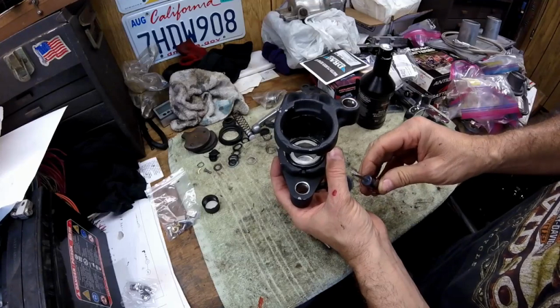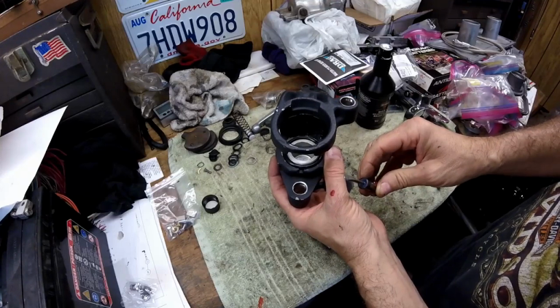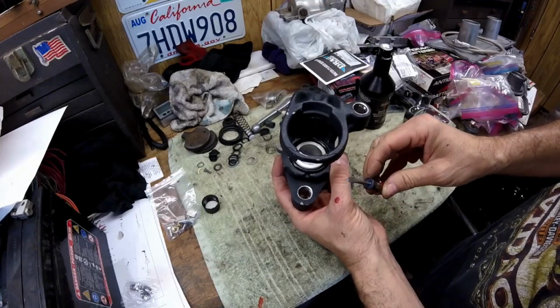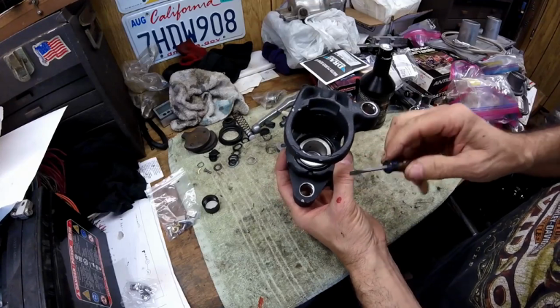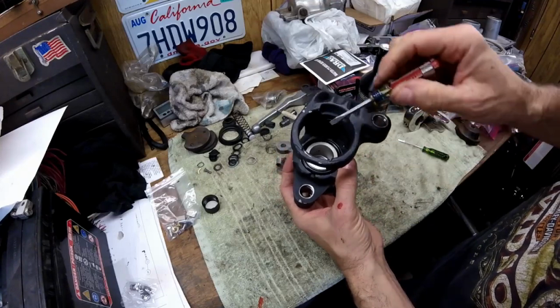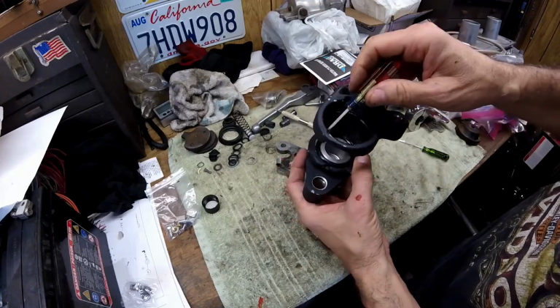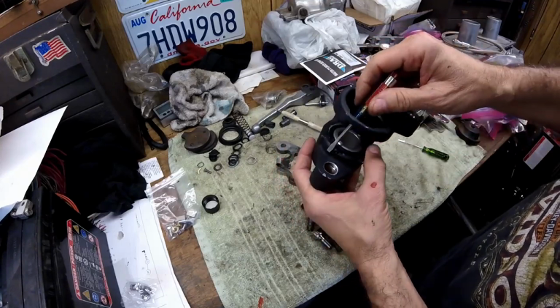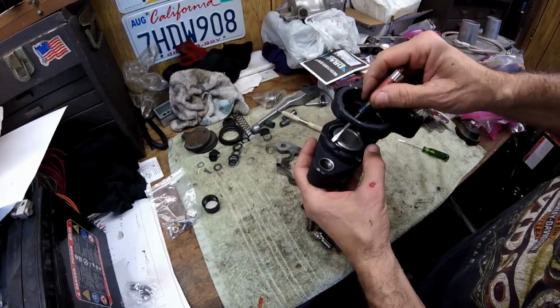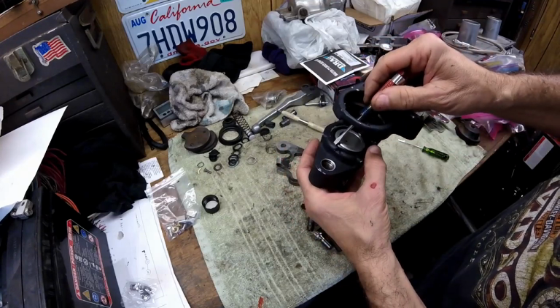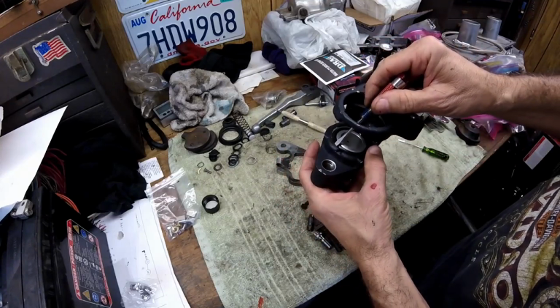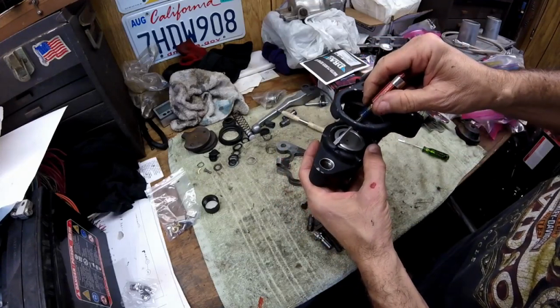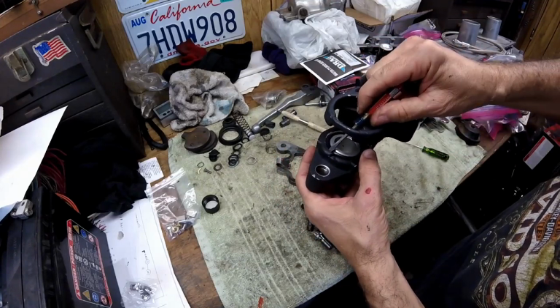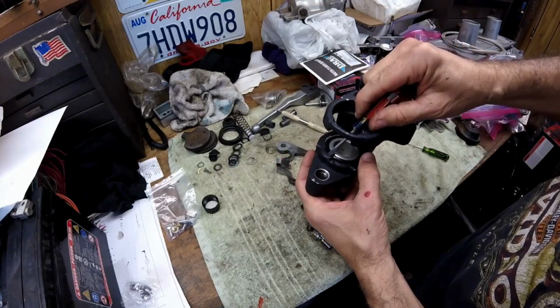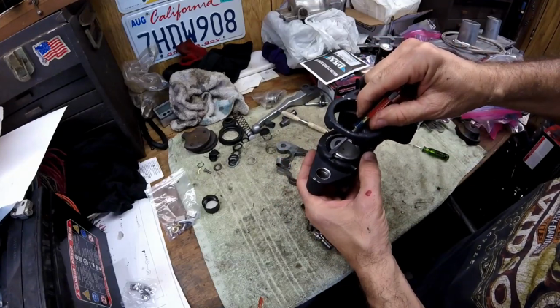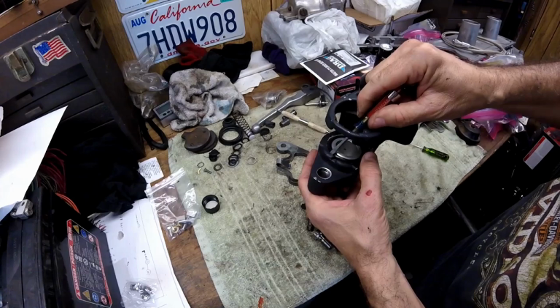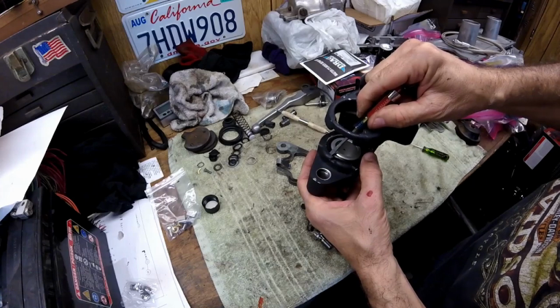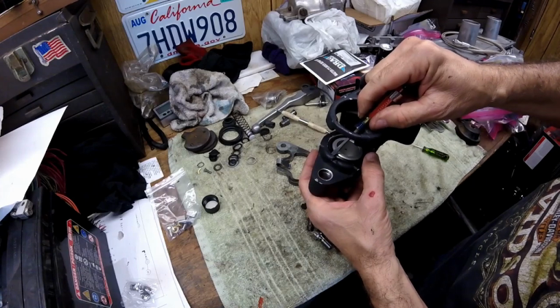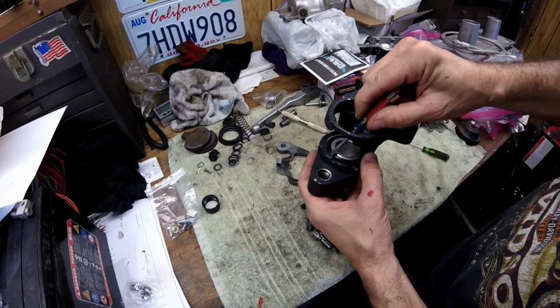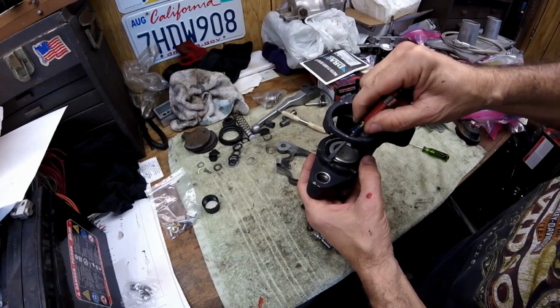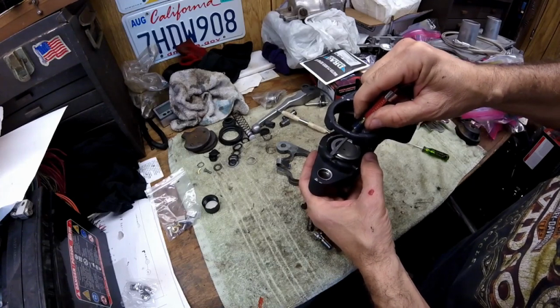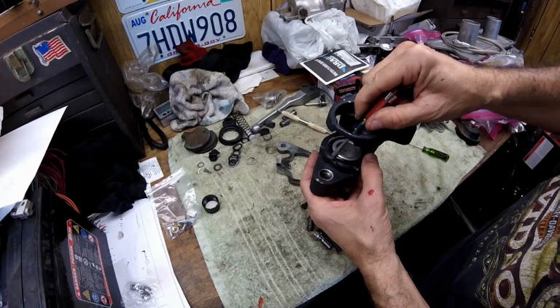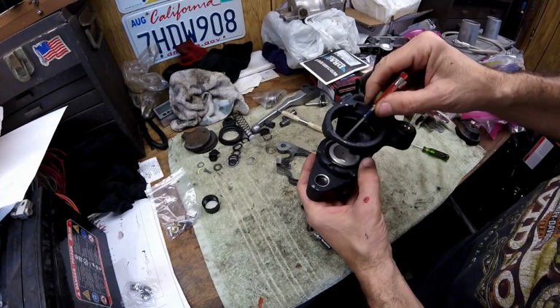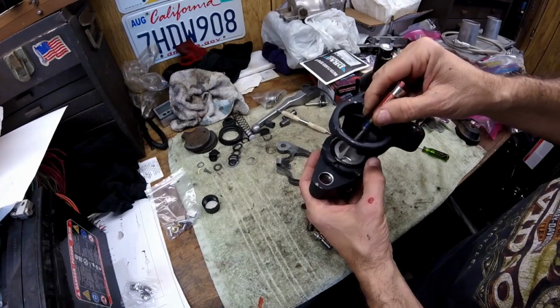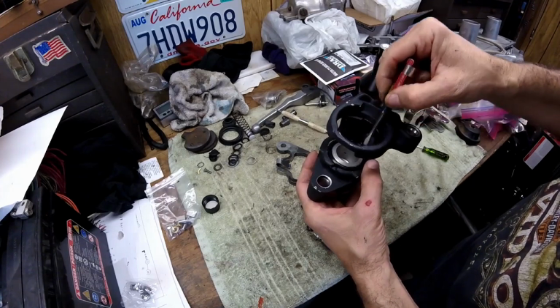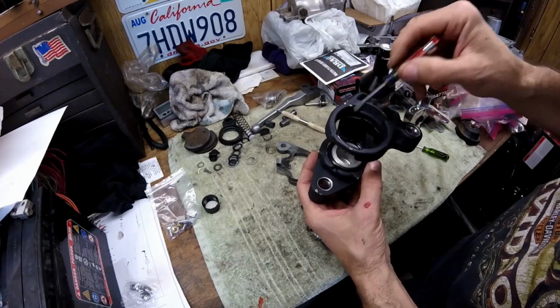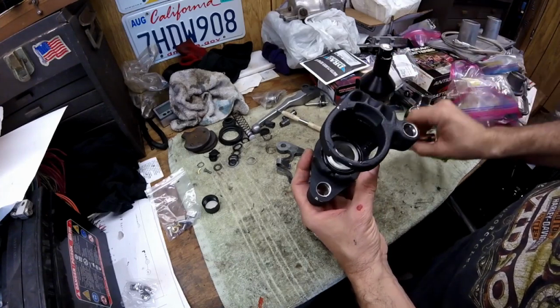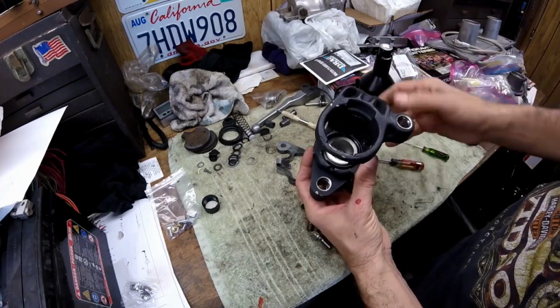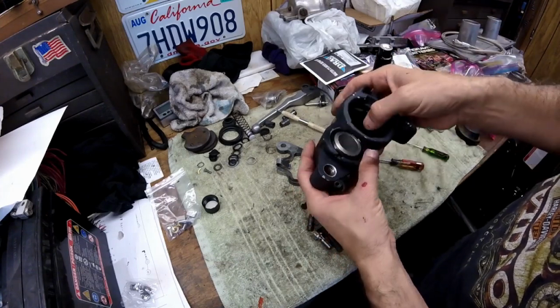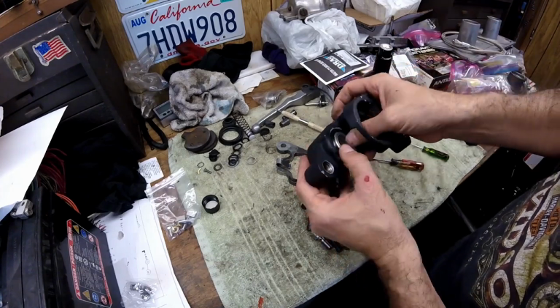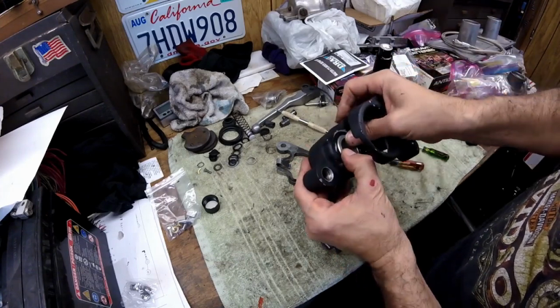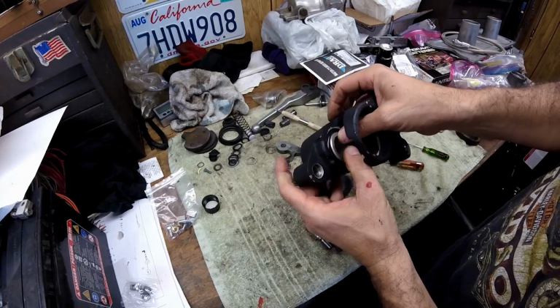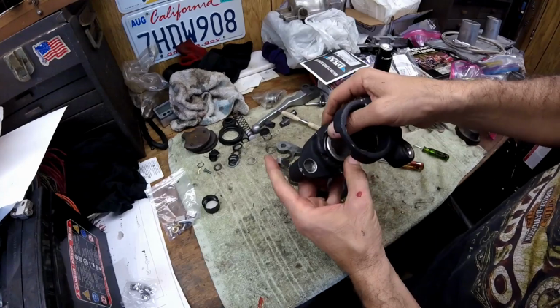Using a broken flat-blade screwdriver, when you go in just kind of twist it a little, making sure you're sitting on the ring and not slipping off and damaging the dust seal. That's how you get that ring in there — the clip will be barely visible once seated.